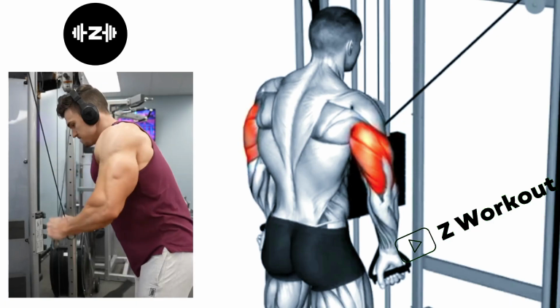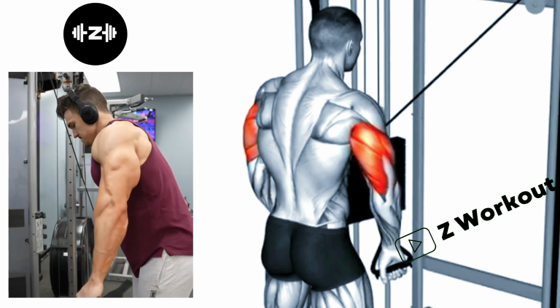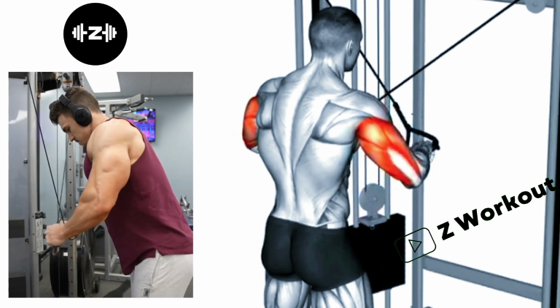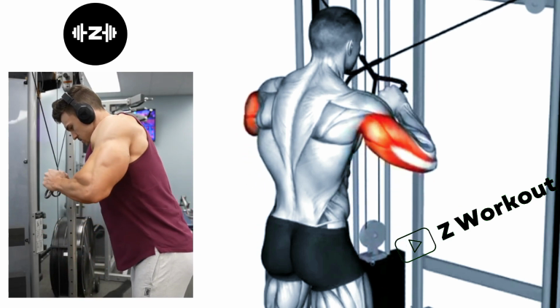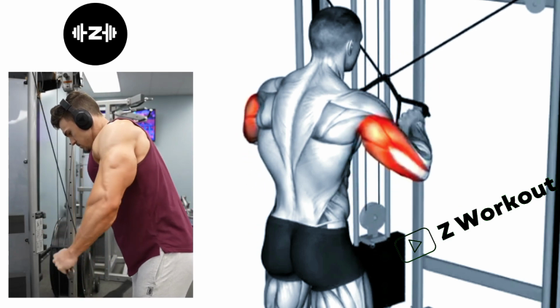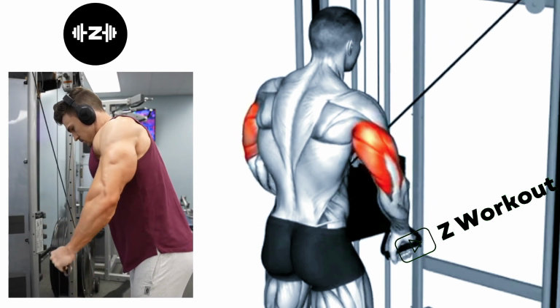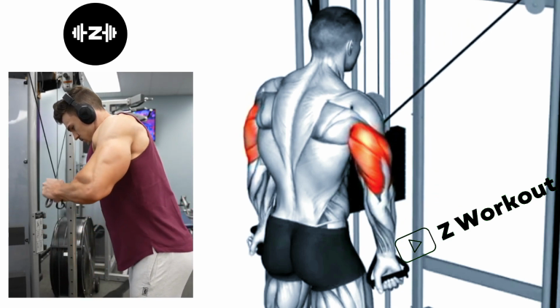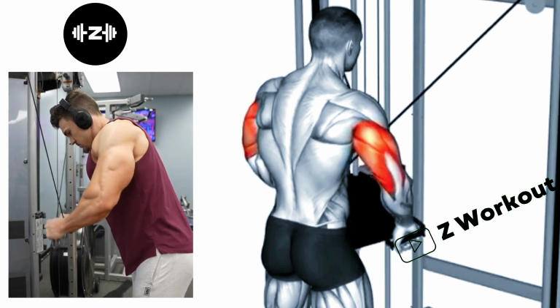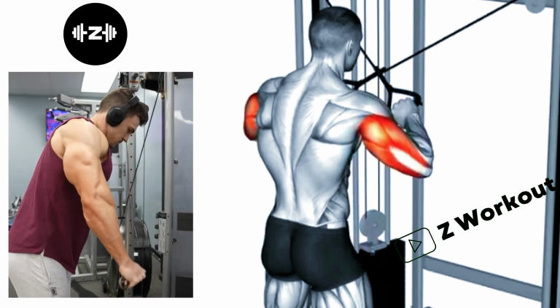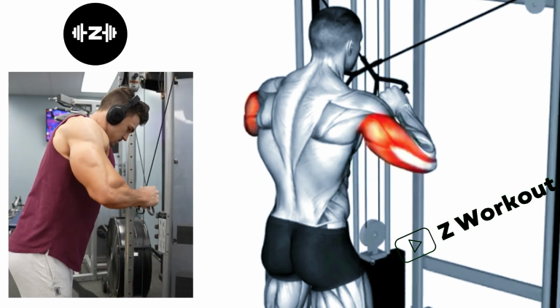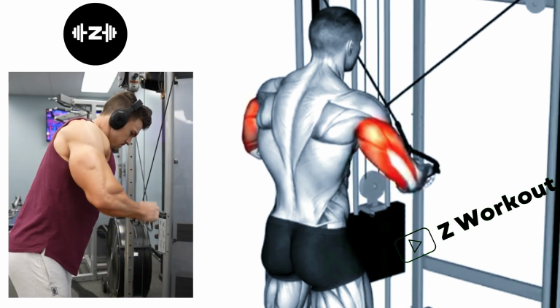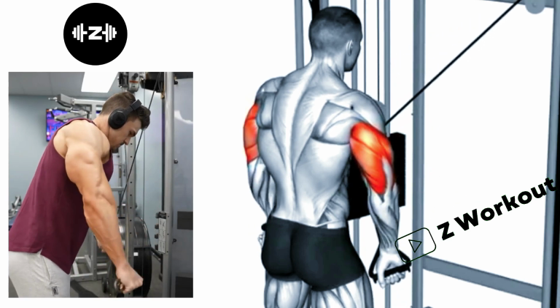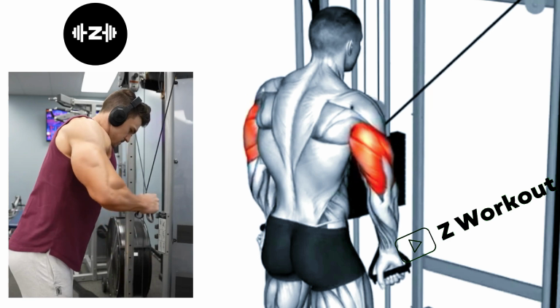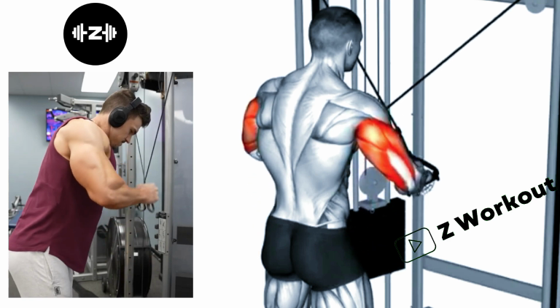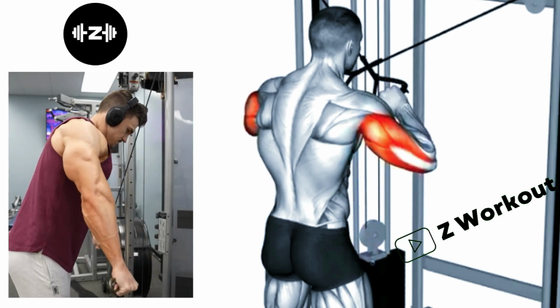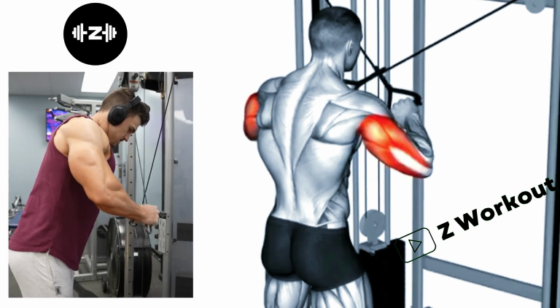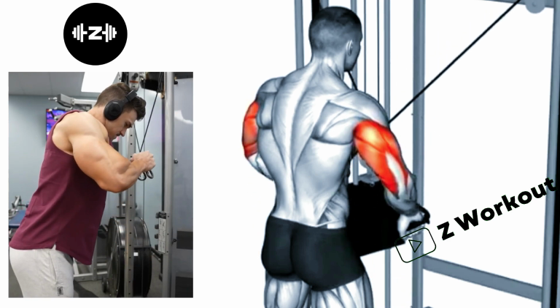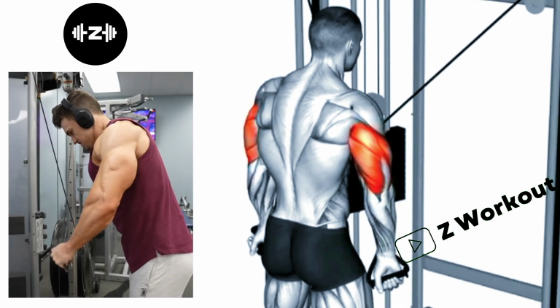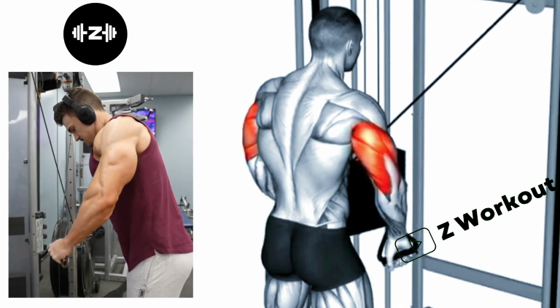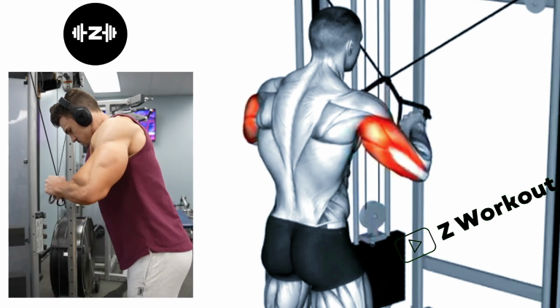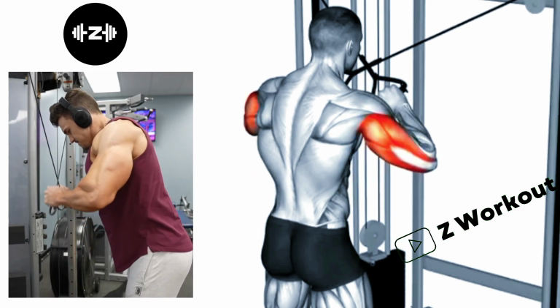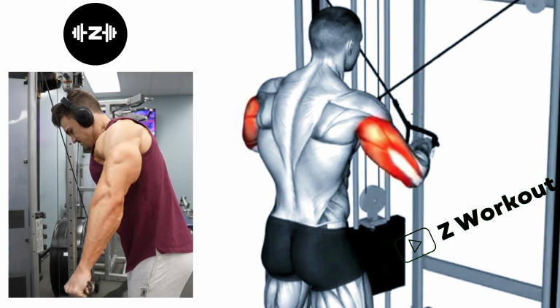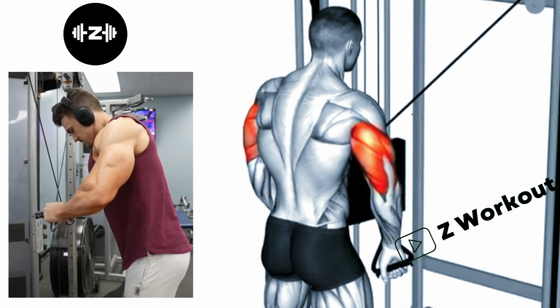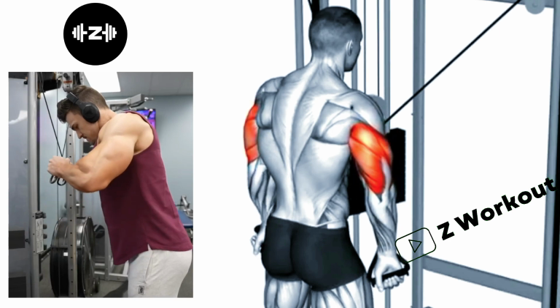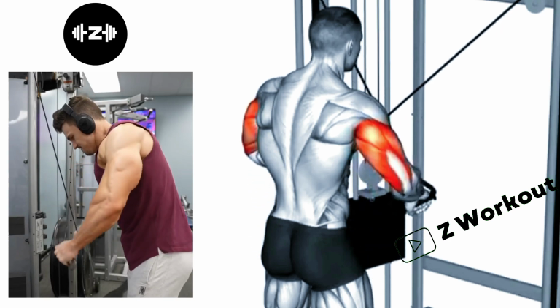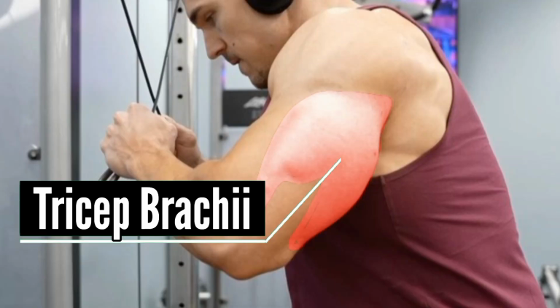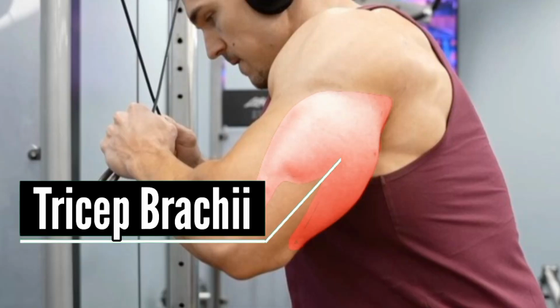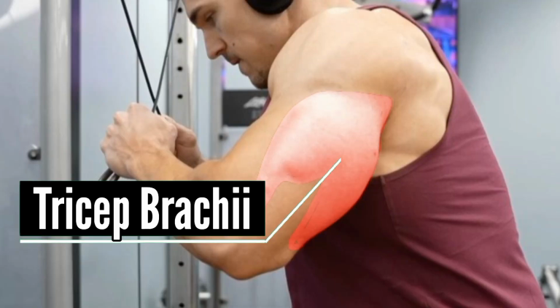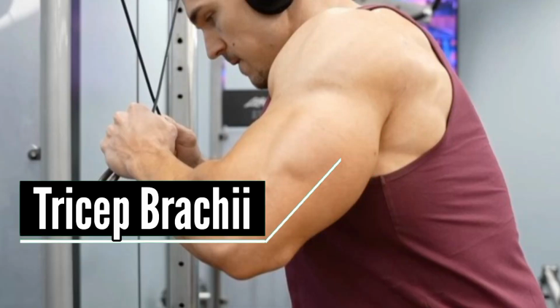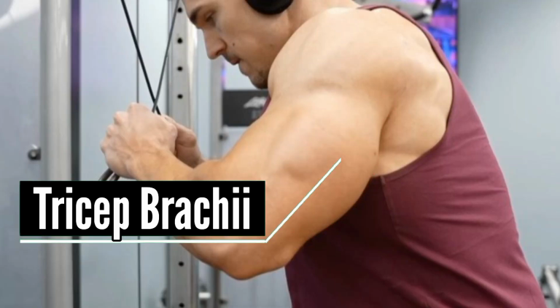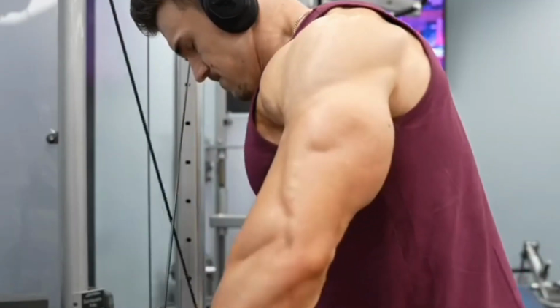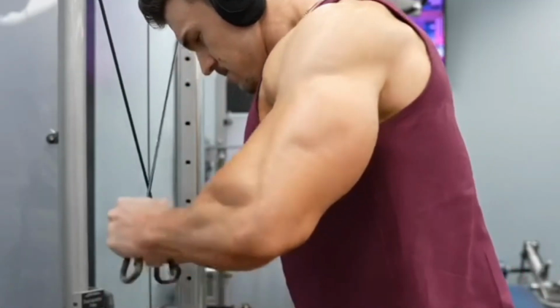Standing Cross Arm Tricep Push Down: Begin the movement by exhaling and extending your arms downward, pushing the rope down until your arms are fully extended. Keep your upper arms and elbows stationary throughout the exercise.